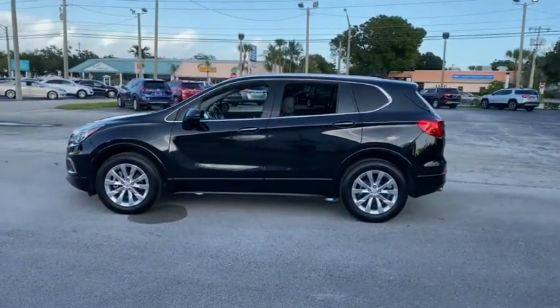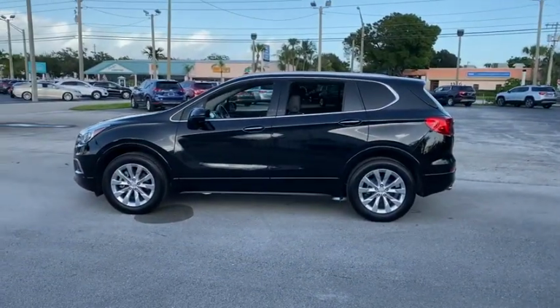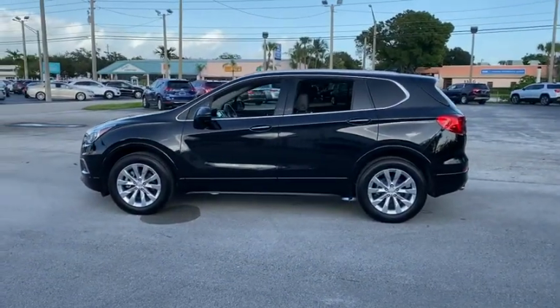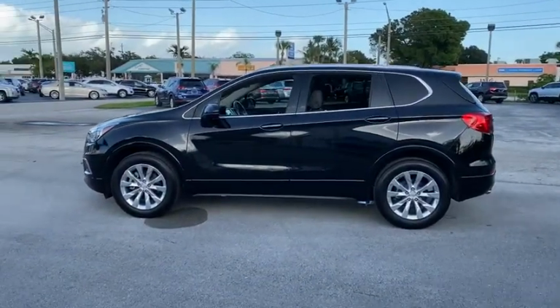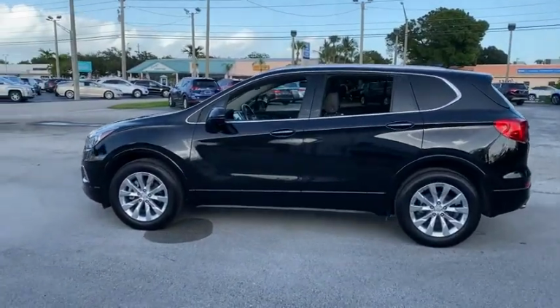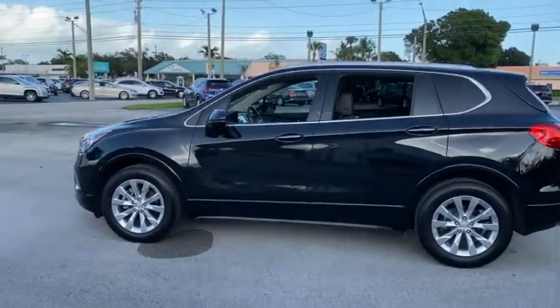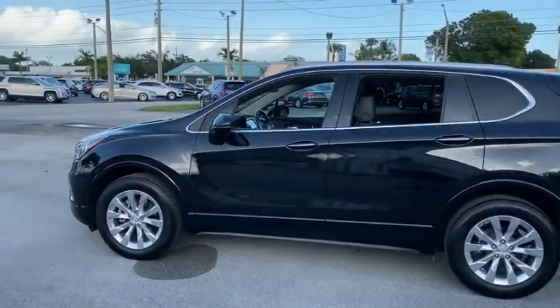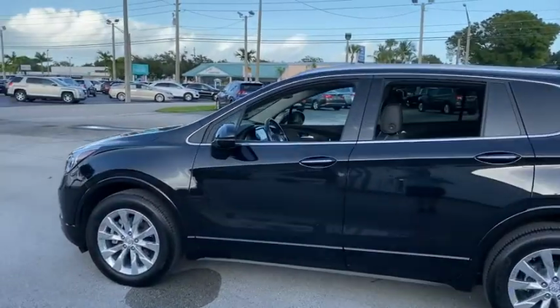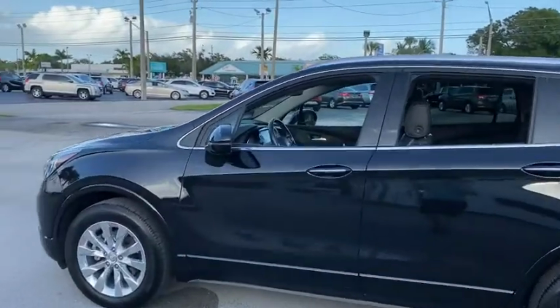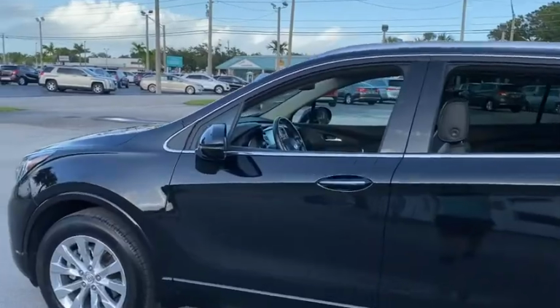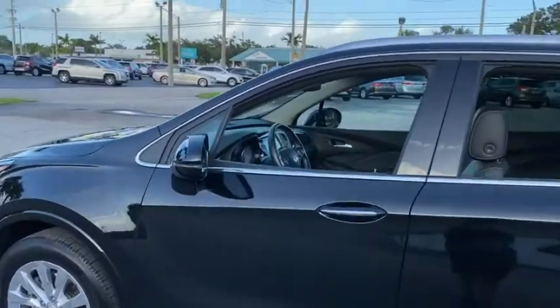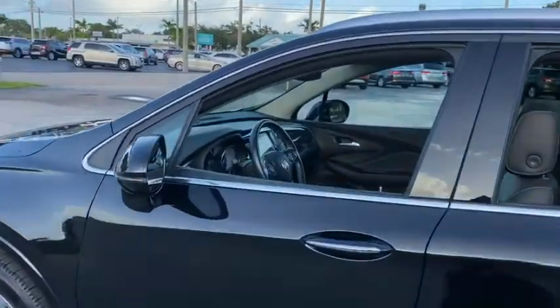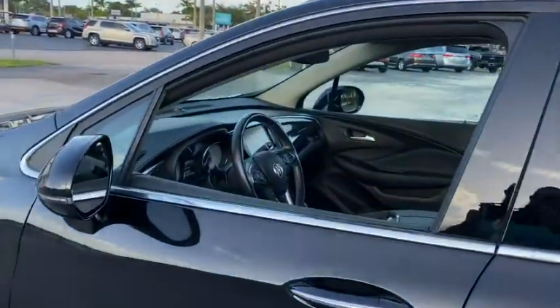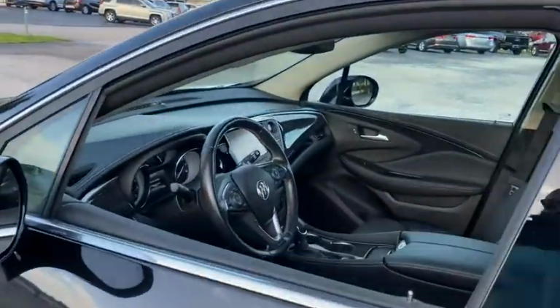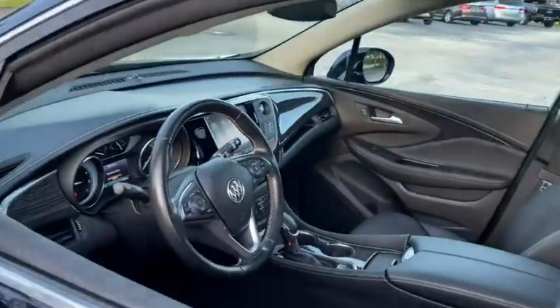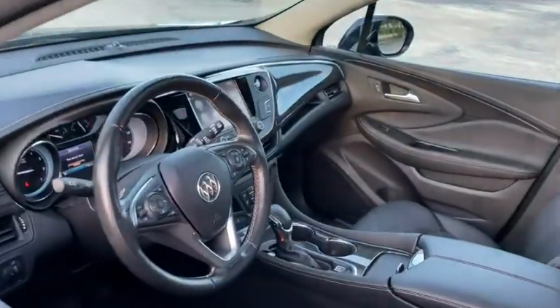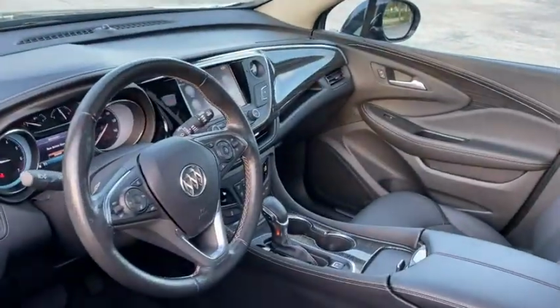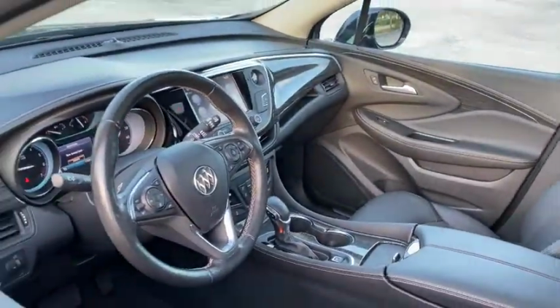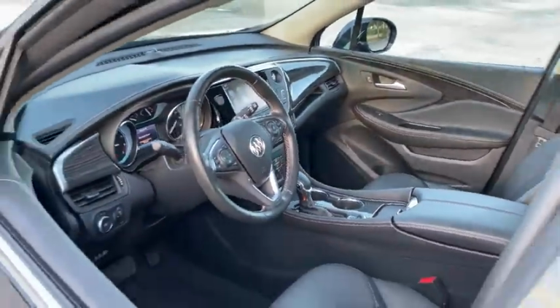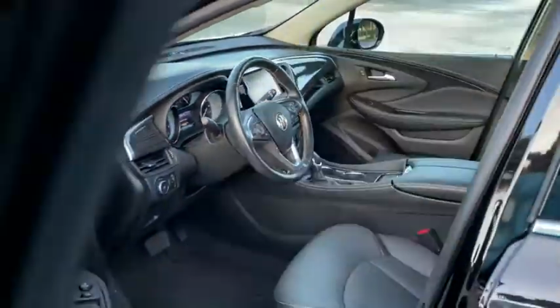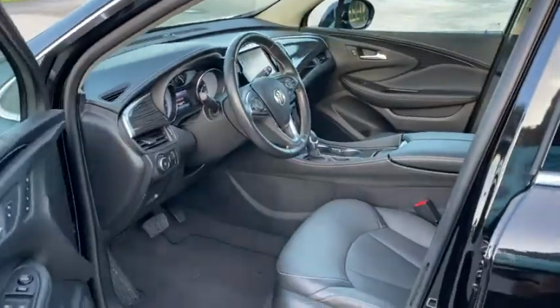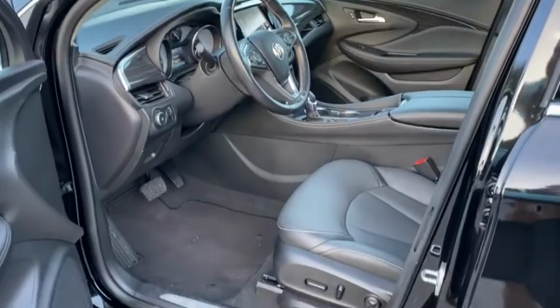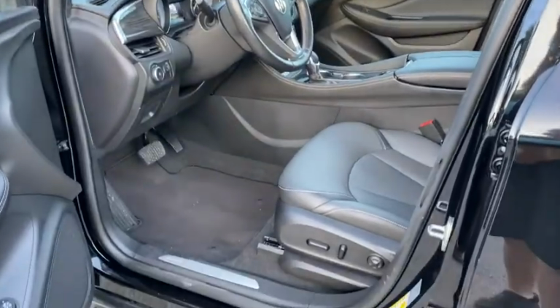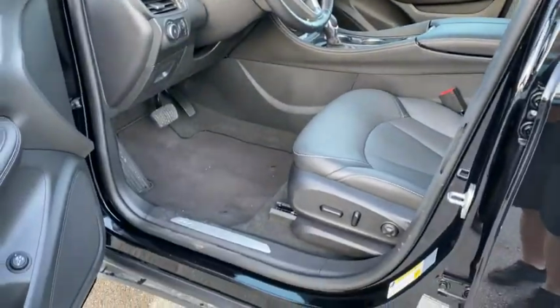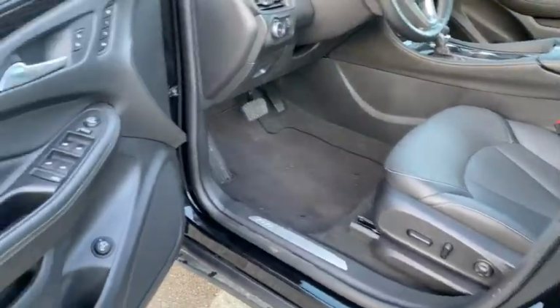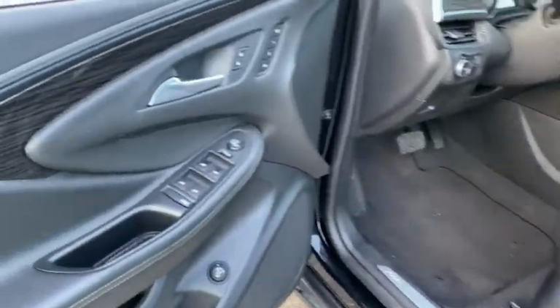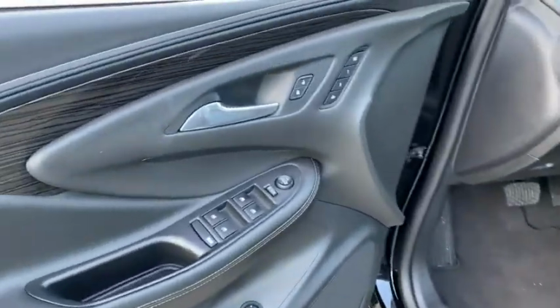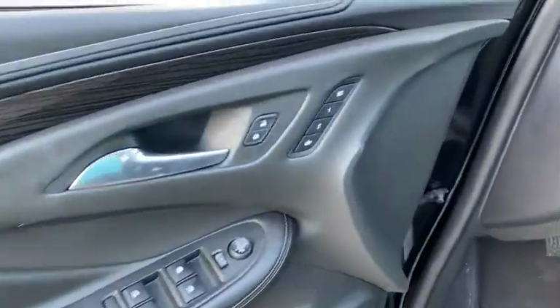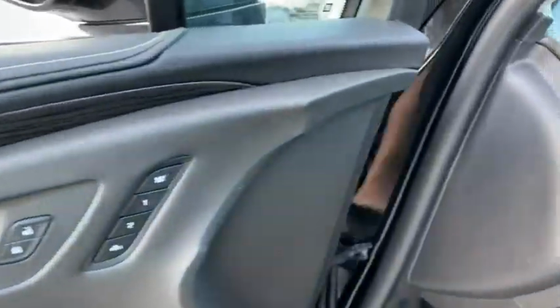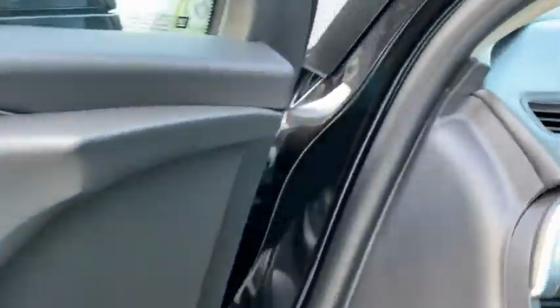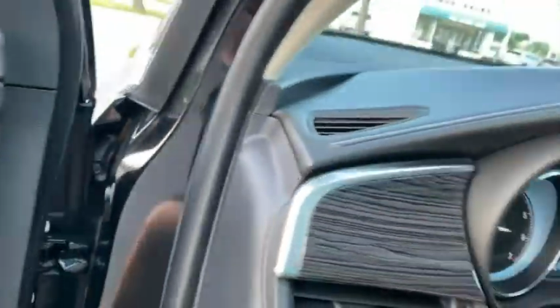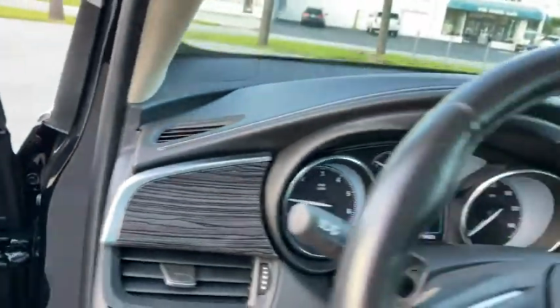The Envision's handsome exterior and well-styled cabin are appealing, while its value-packed features list serves as a cherry on top. This vehicle has less than 10,000 miles. Here are some of this vehicle's great options.